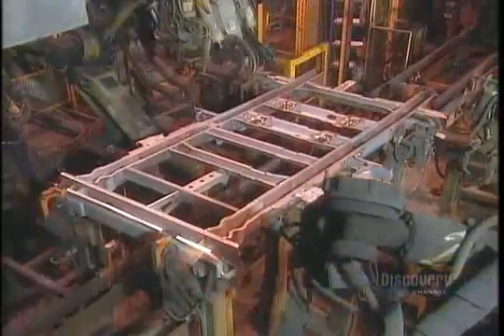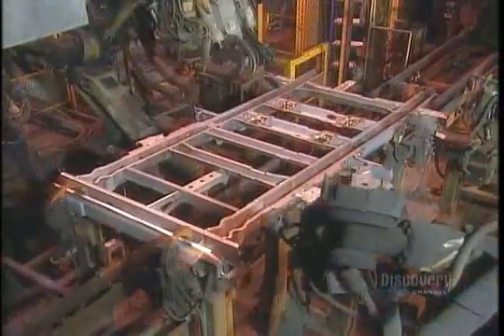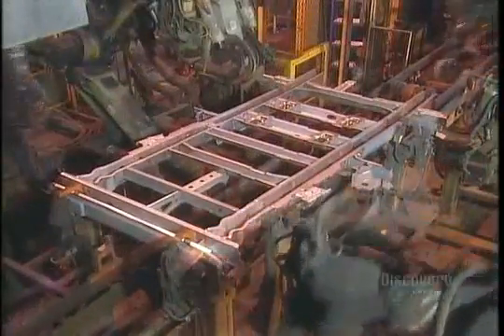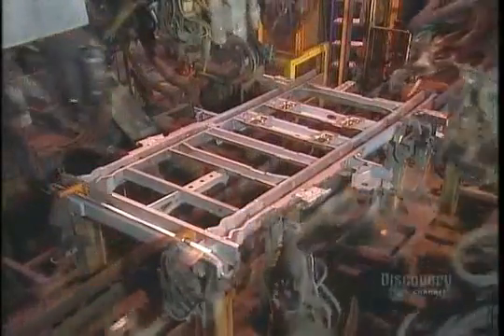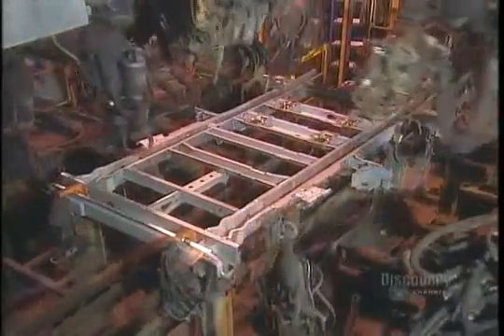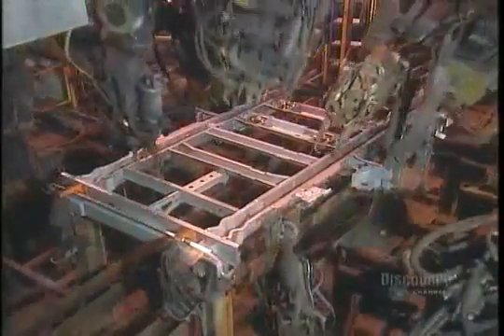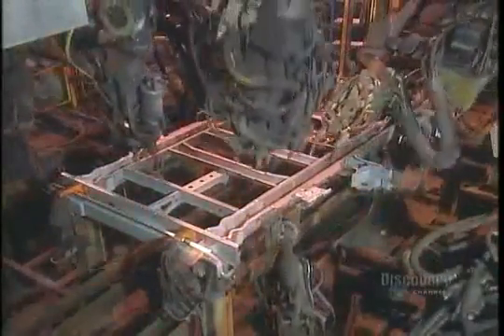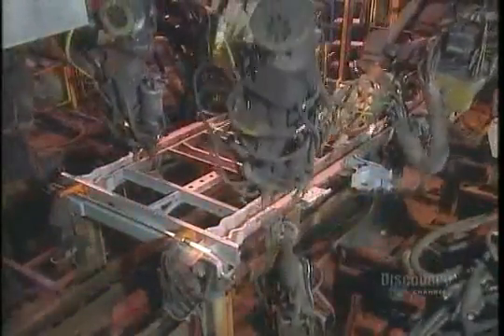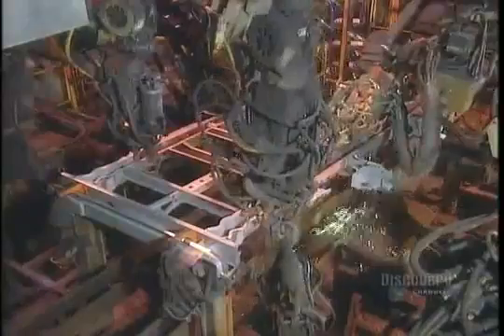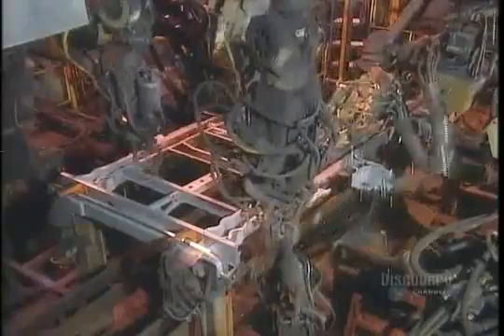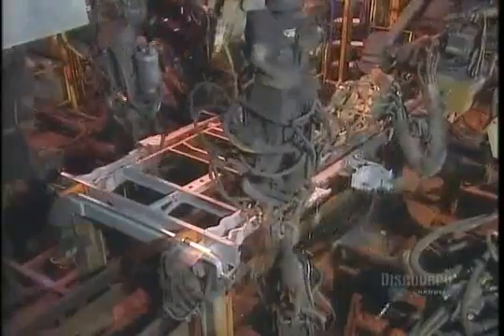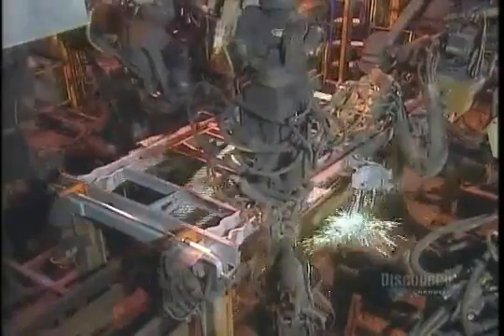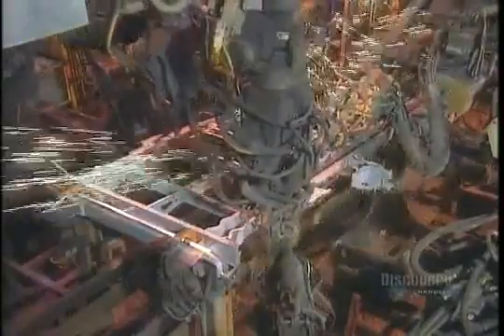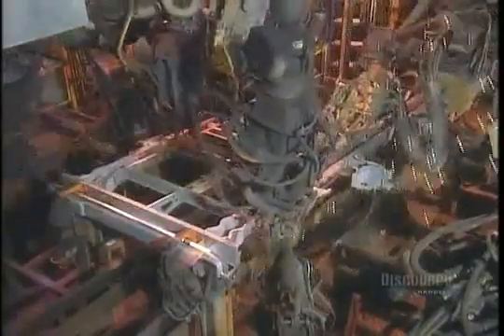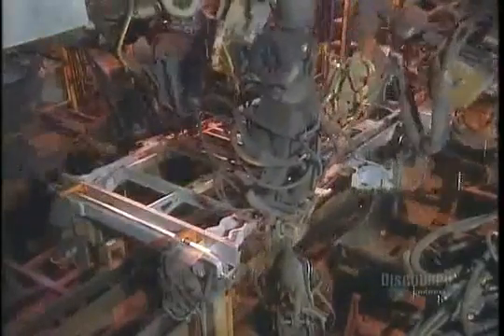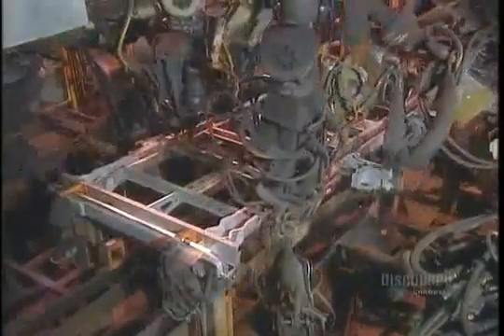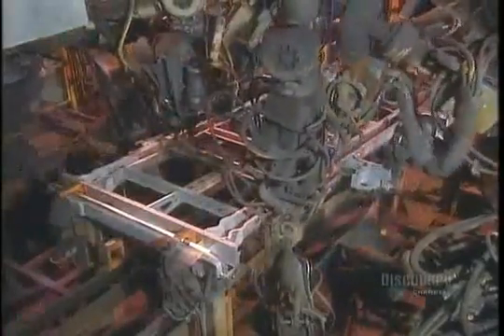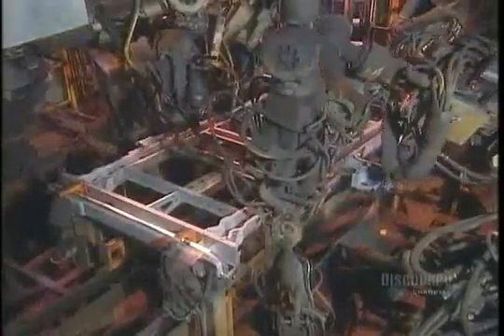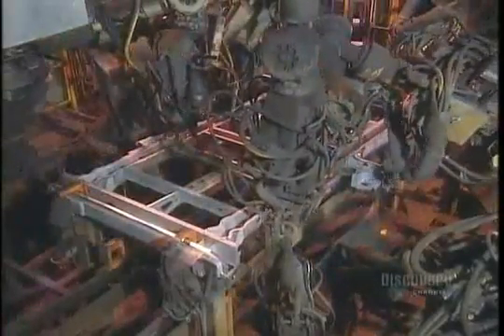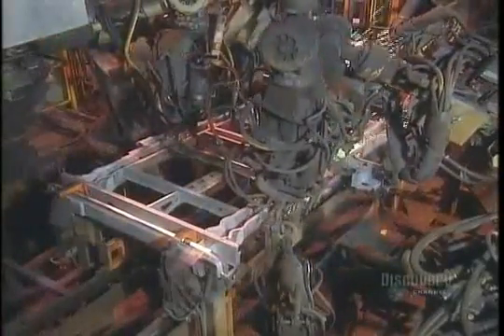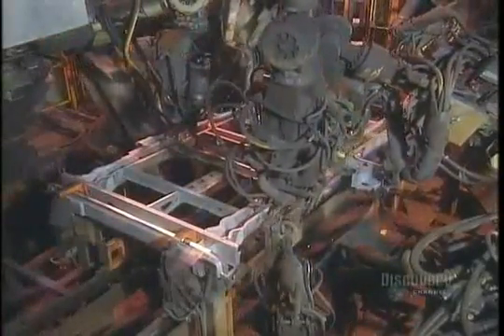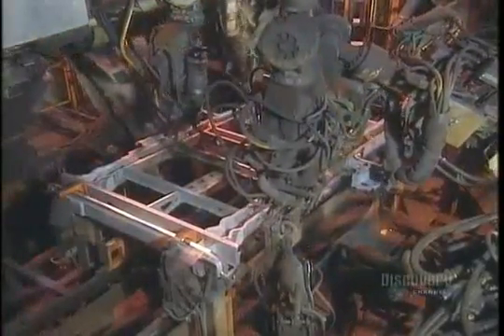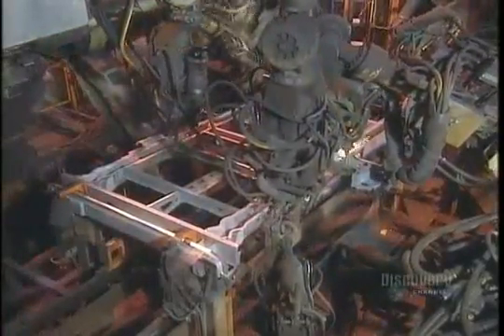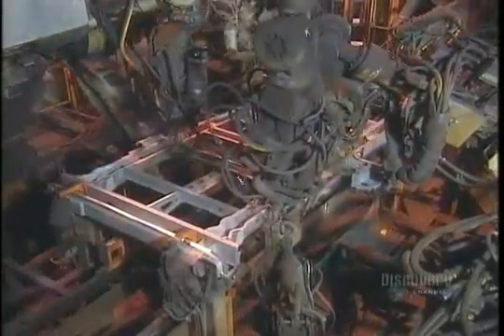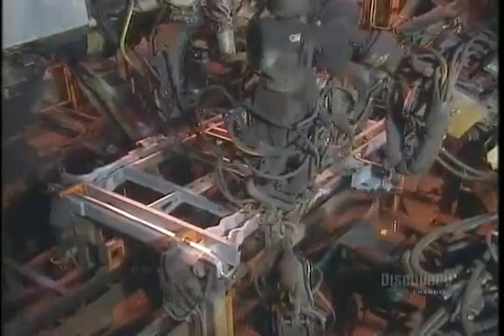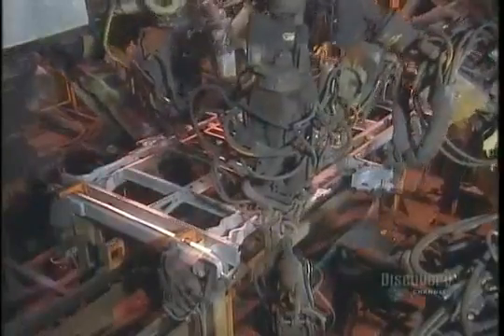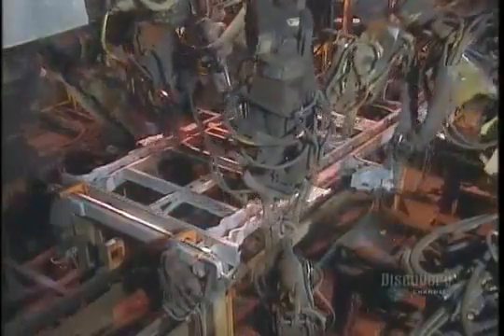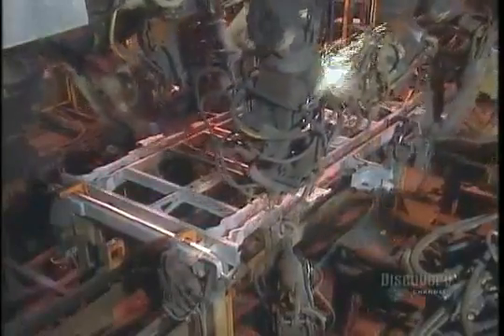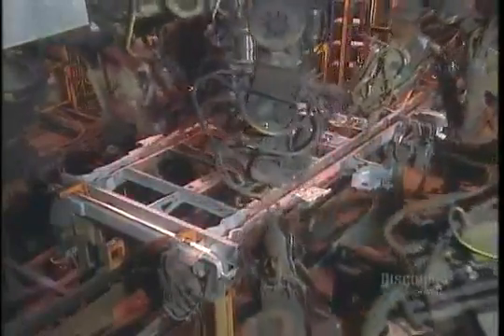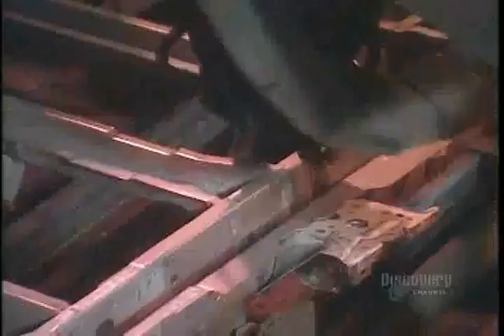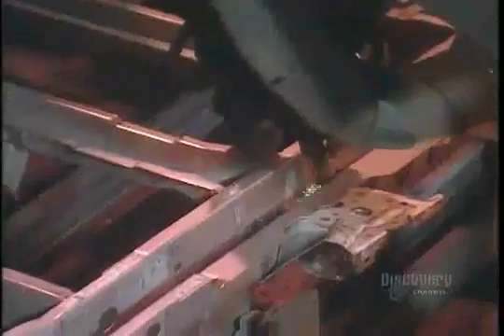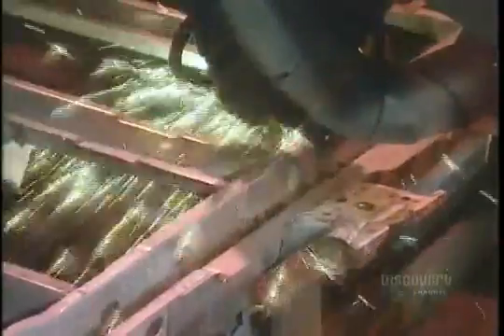Meanwhile, robots weld what's known as the ladder assembly. It's the backbone that supports the floor and sides of the van. It contains, among other things, the pockets that will hold the seats.